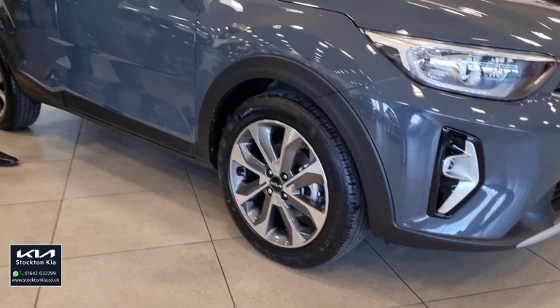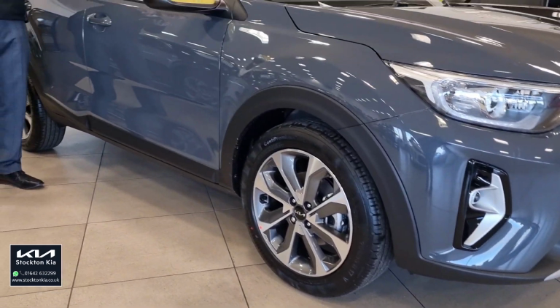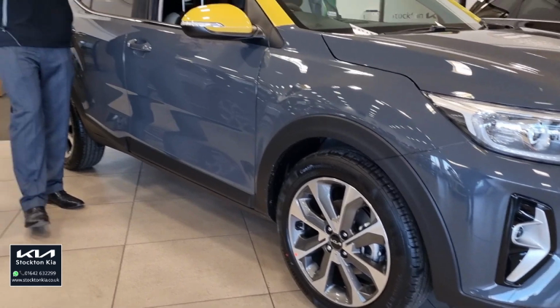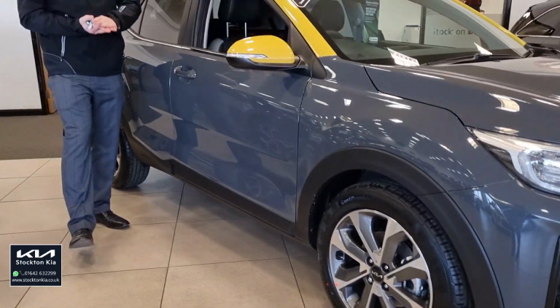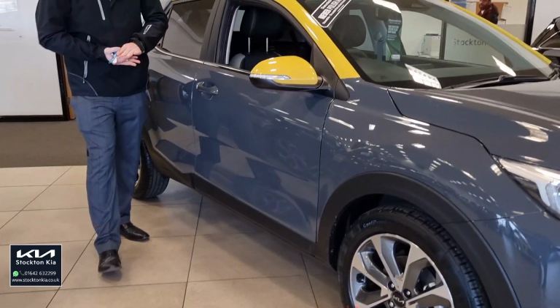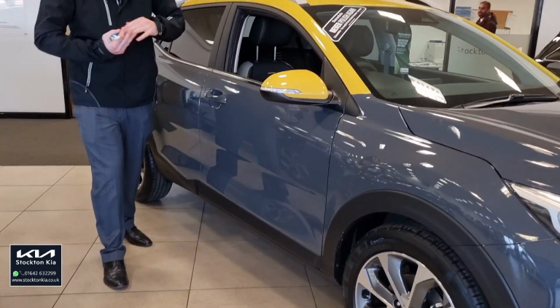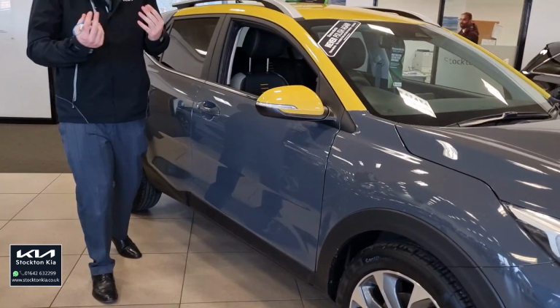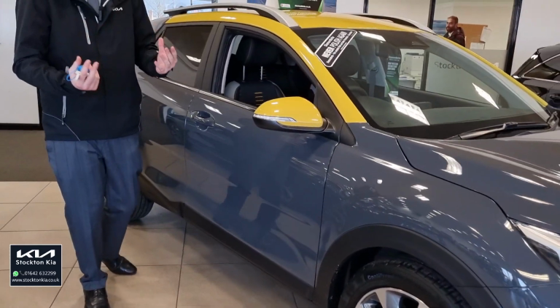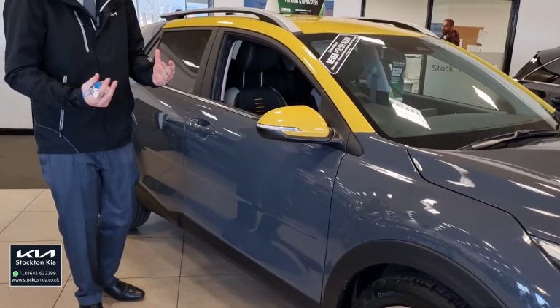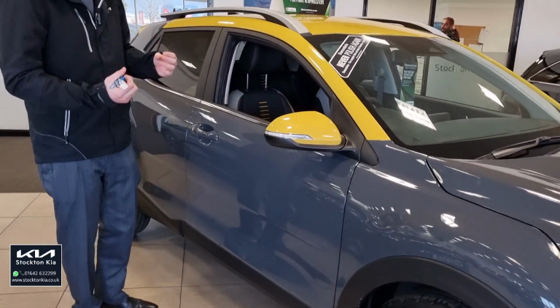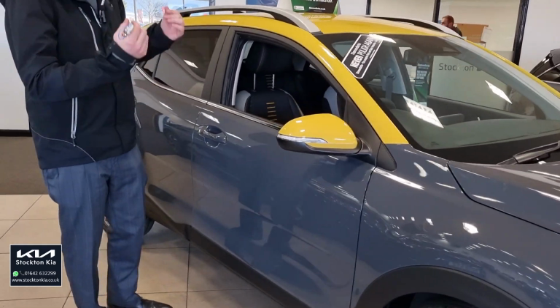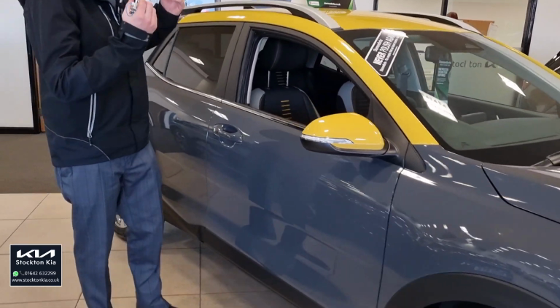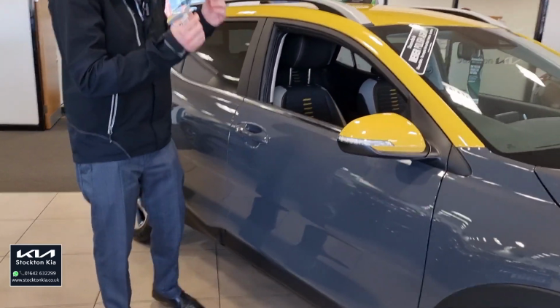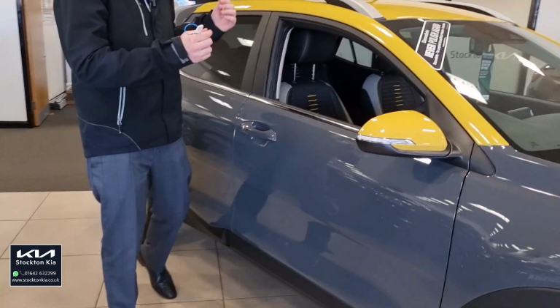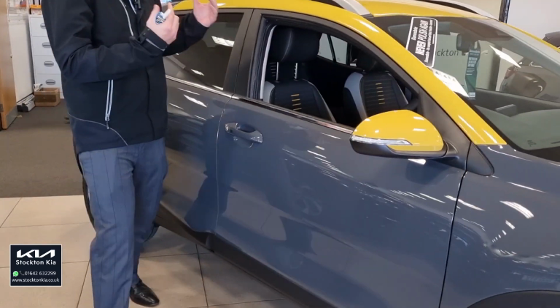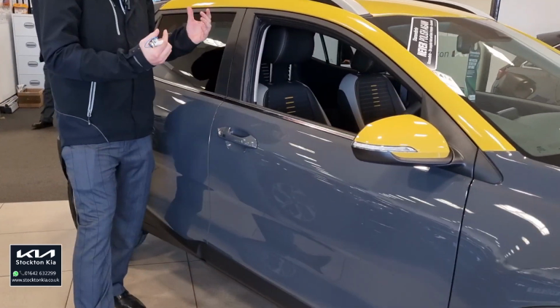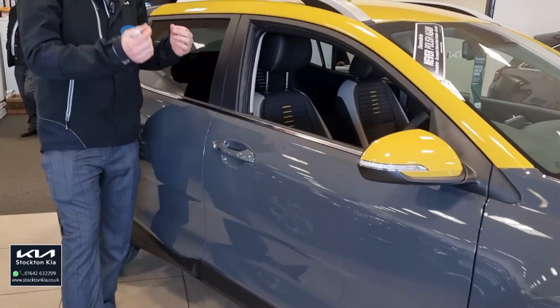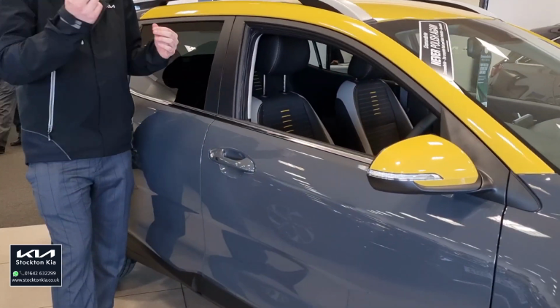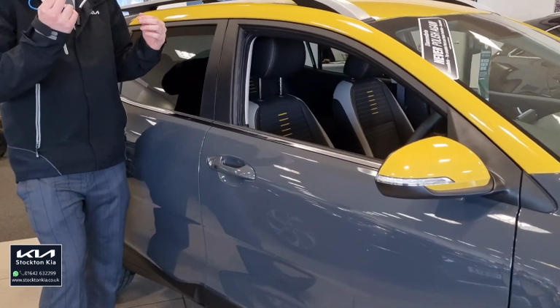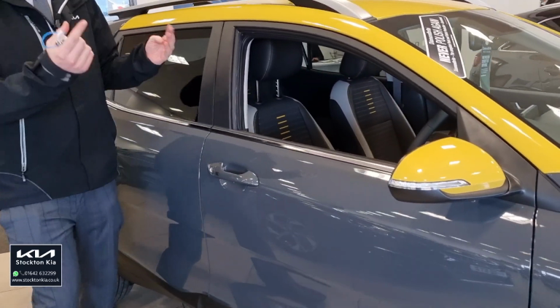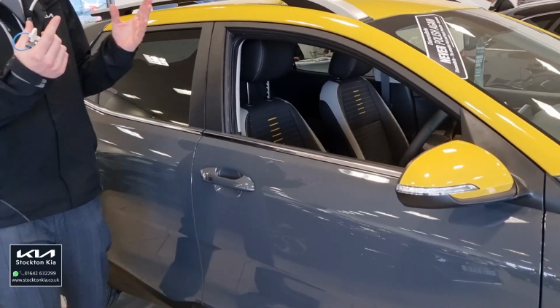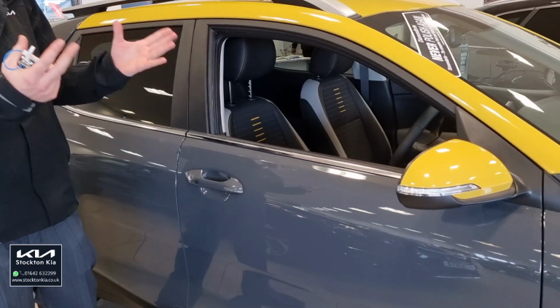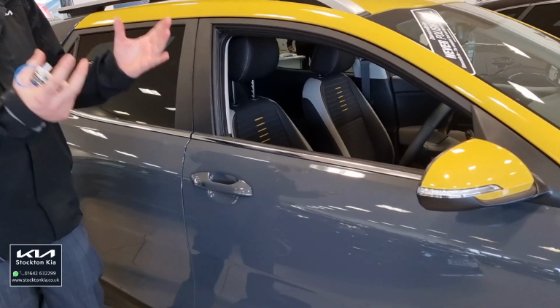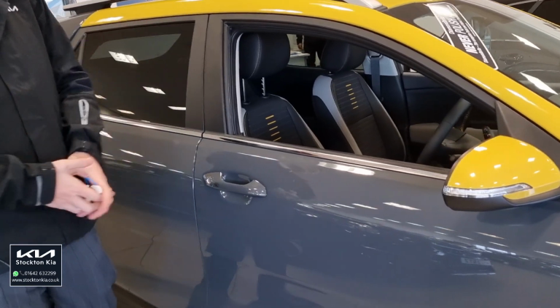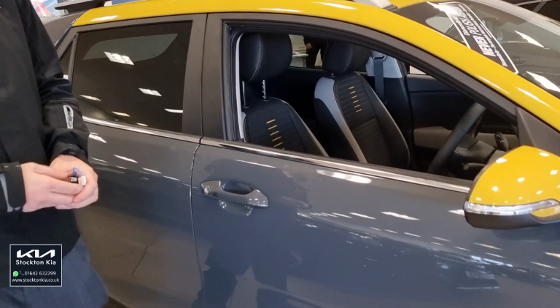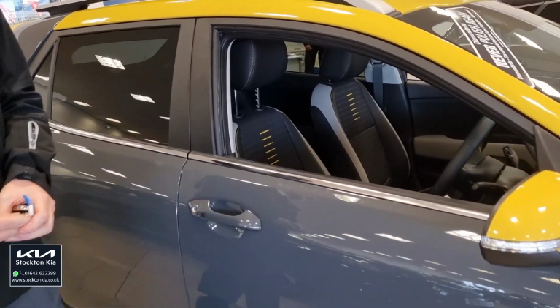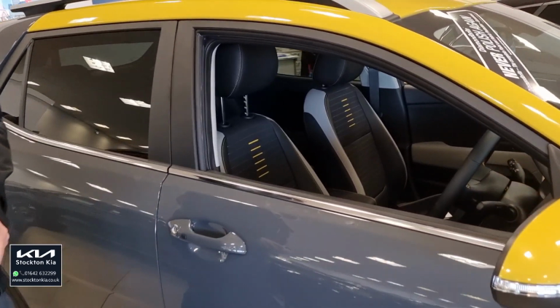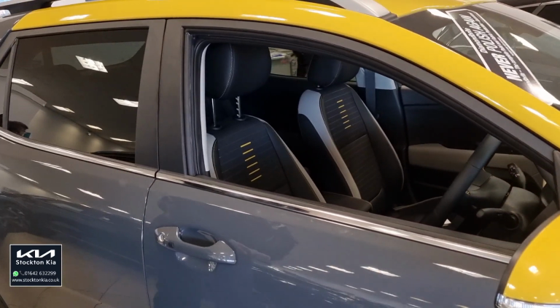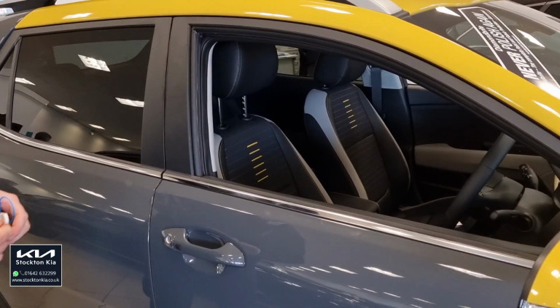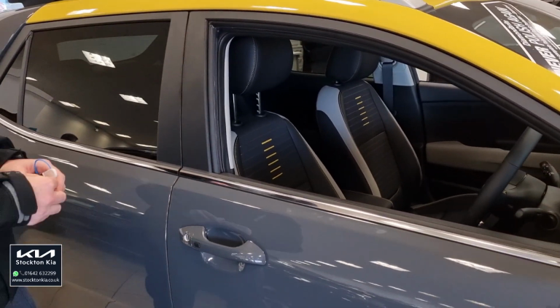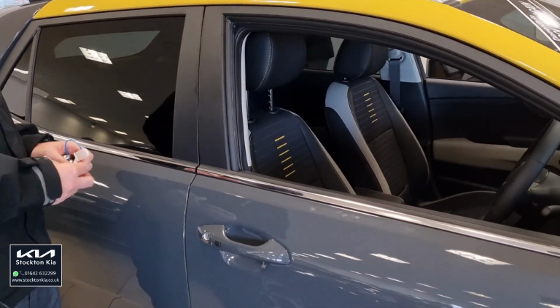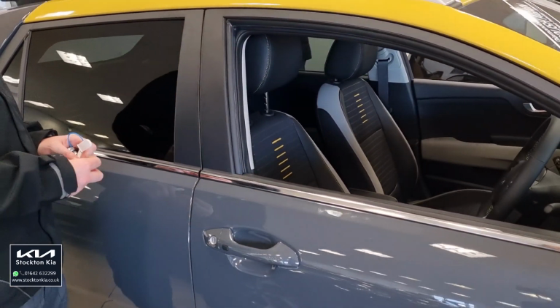You've got features like keyless entry and keyless start. And with it being an unregistered brand new model, you can get these with the full 7-year warranty and 12 months roadside assistance.